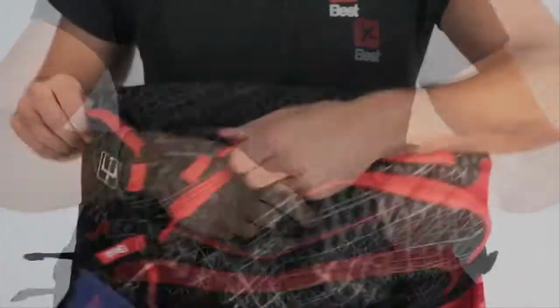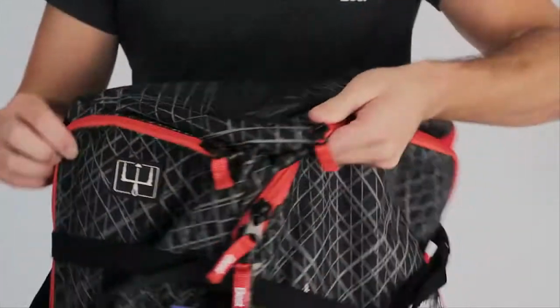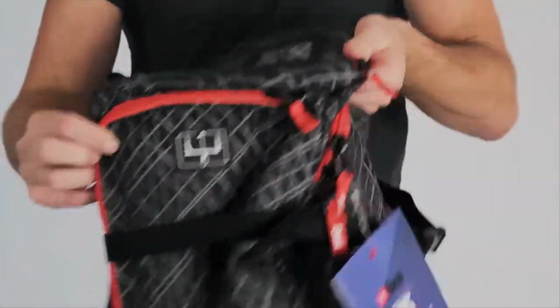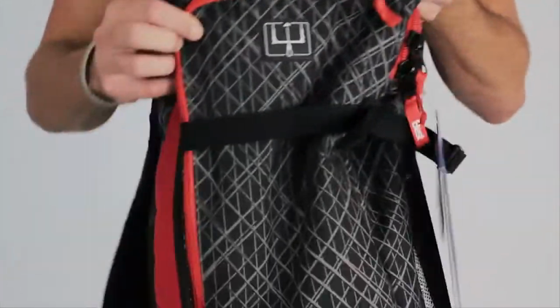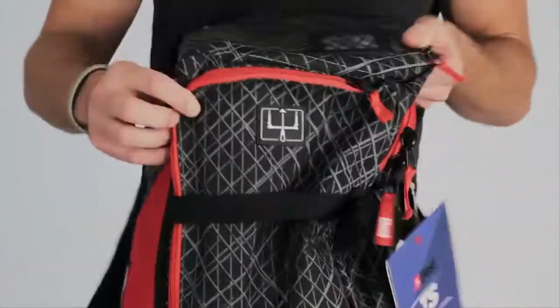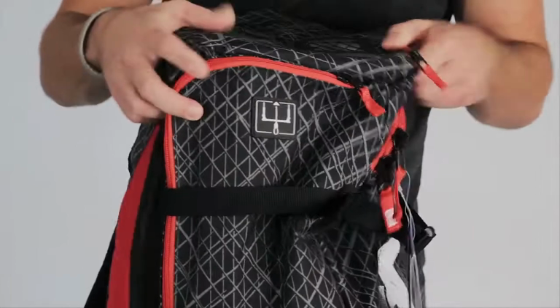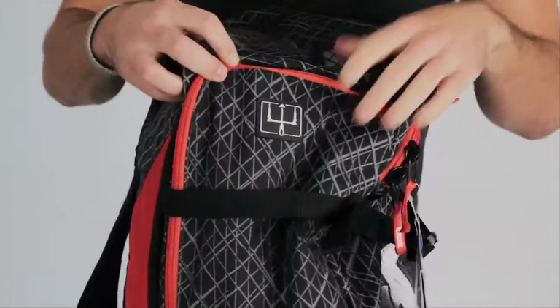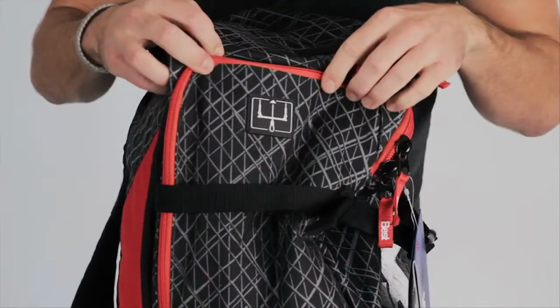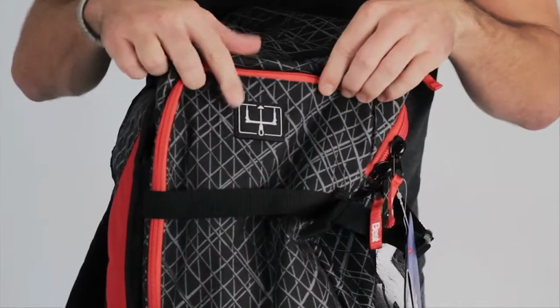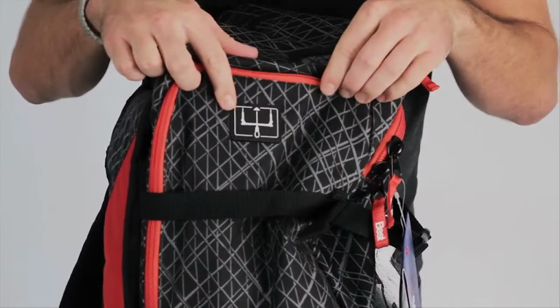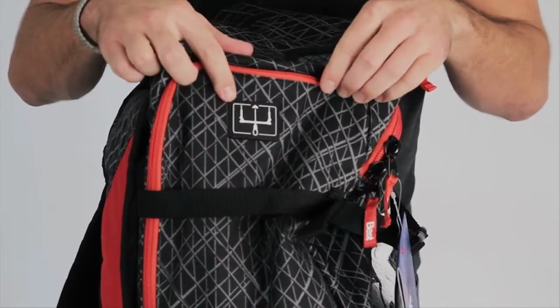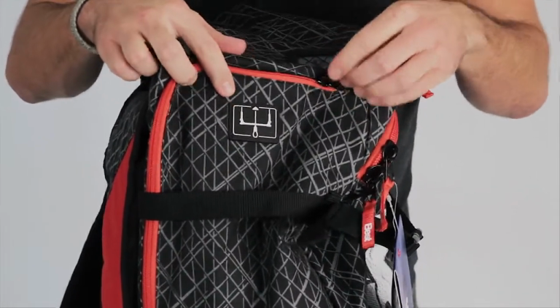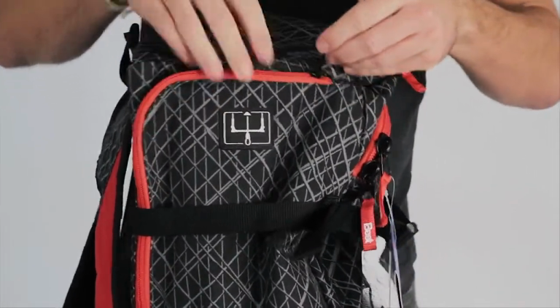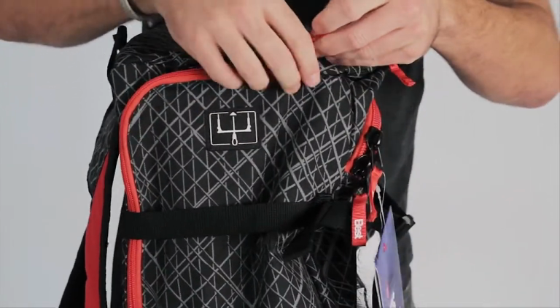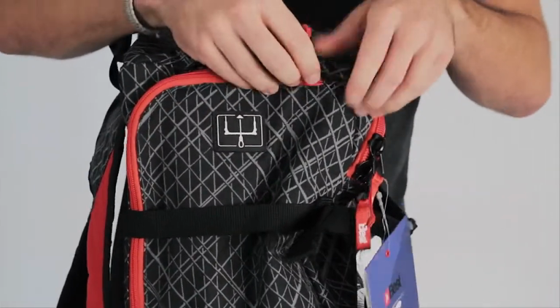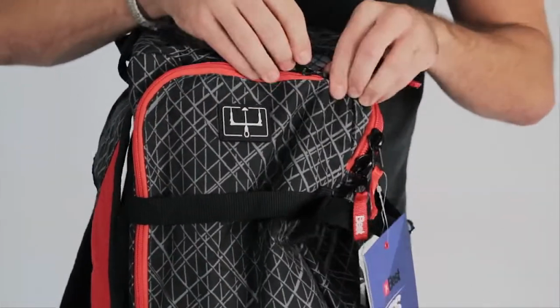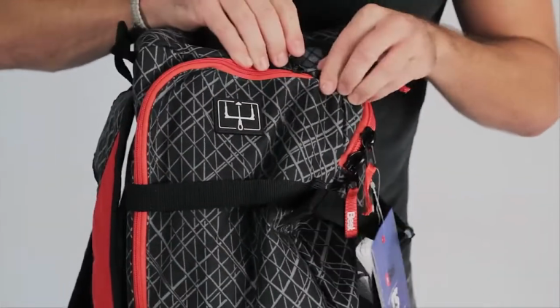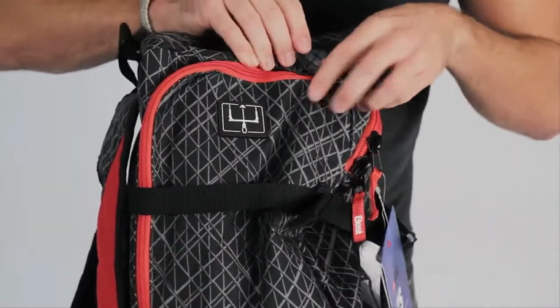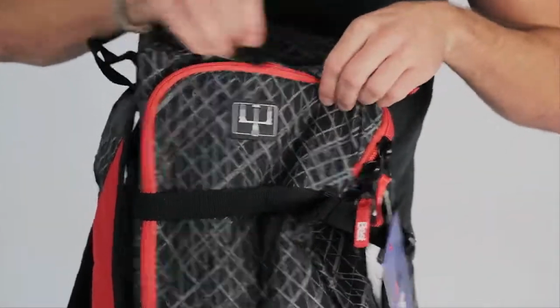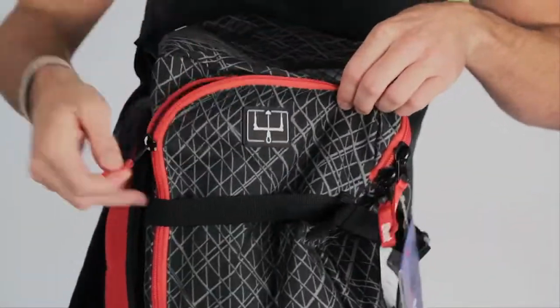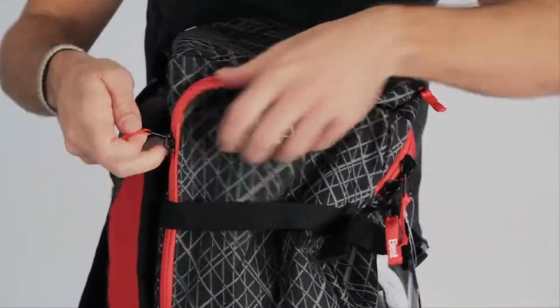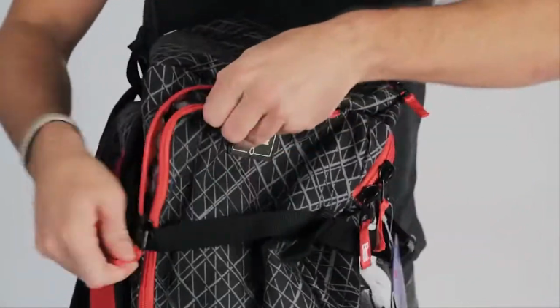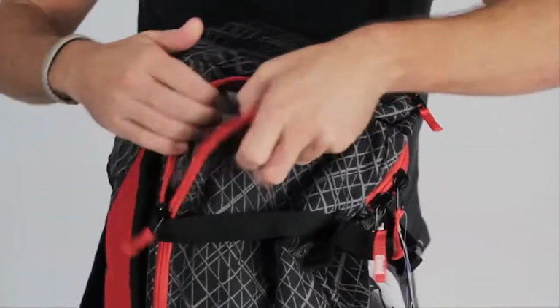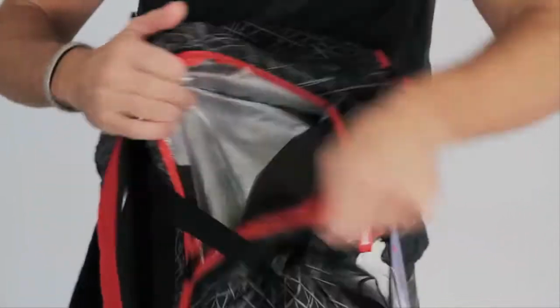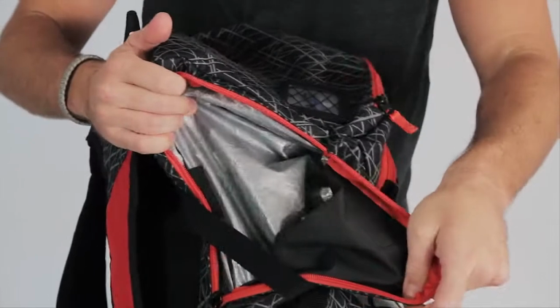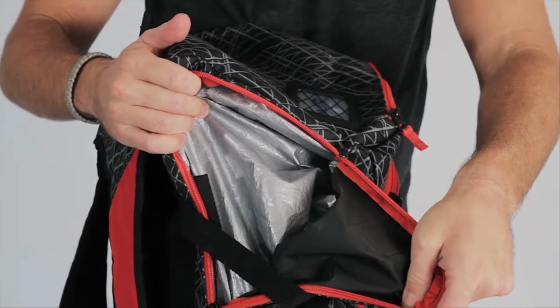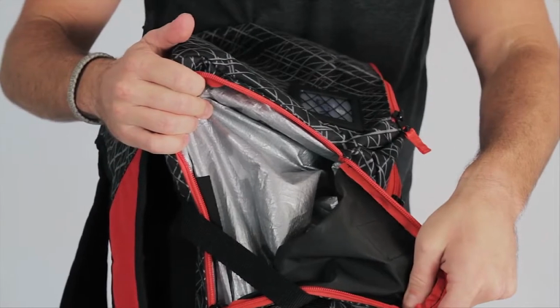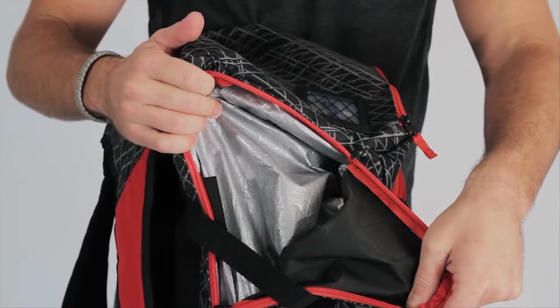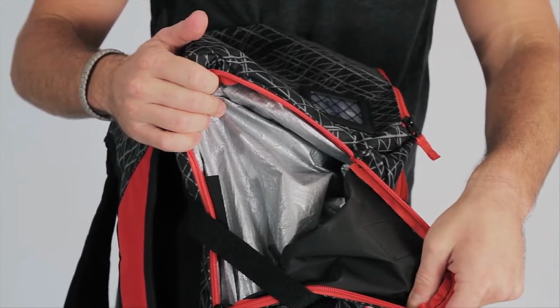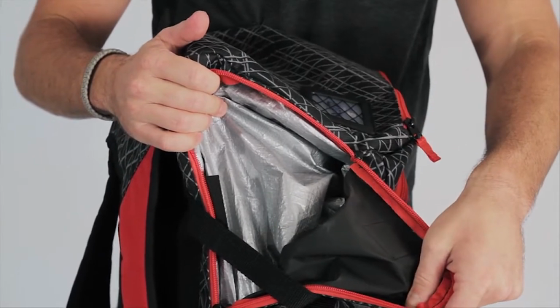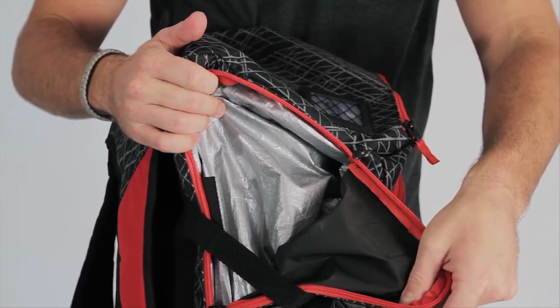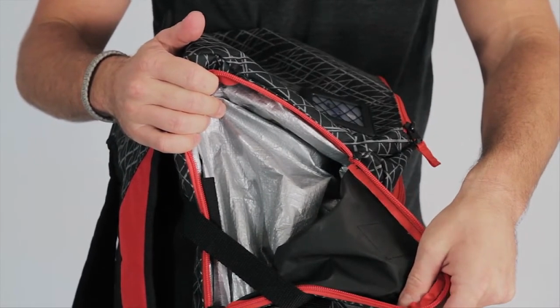Over on the side here, you can see we've got a logo with a bar on it, and this is where you can store your bar, whether it's wet or dry. You're not going to have to worry about getting your kite wet, because it's an insulated pouch.